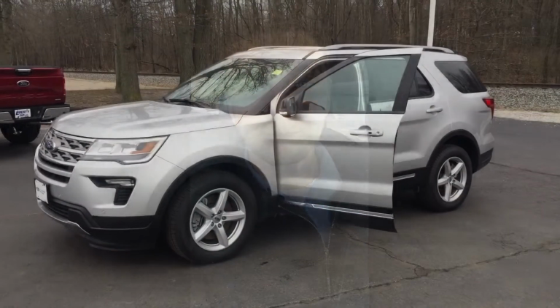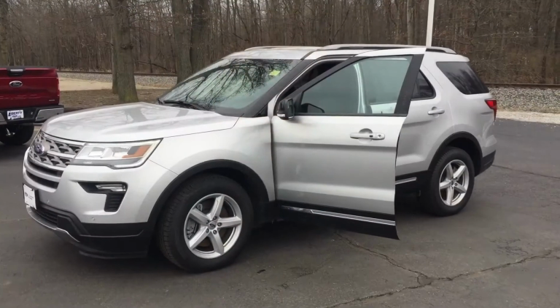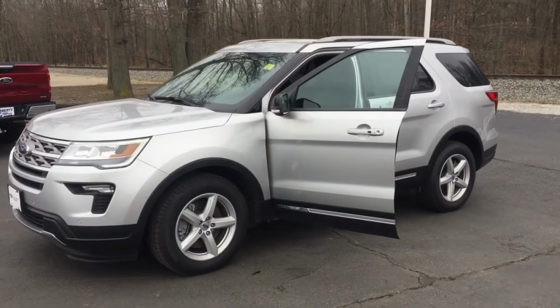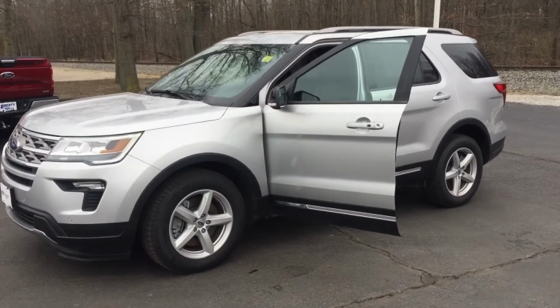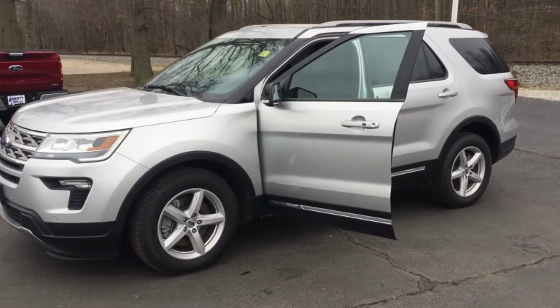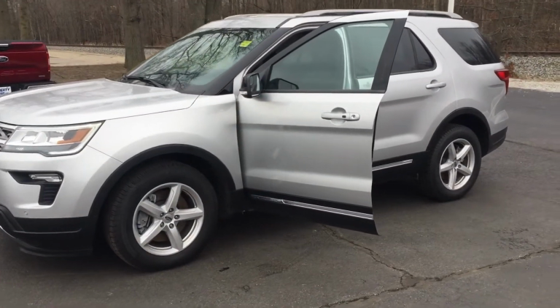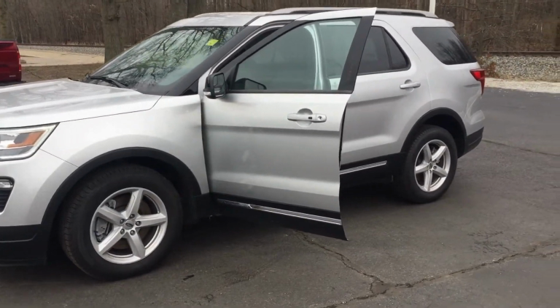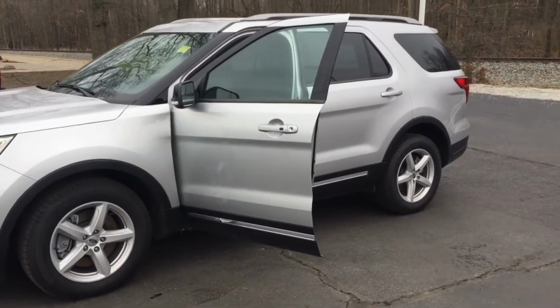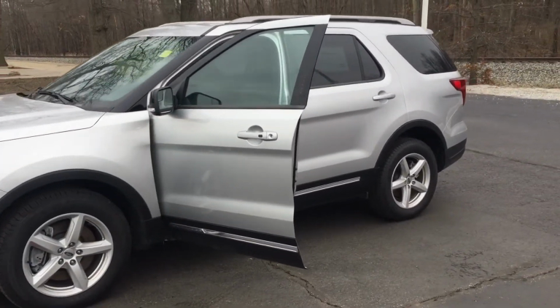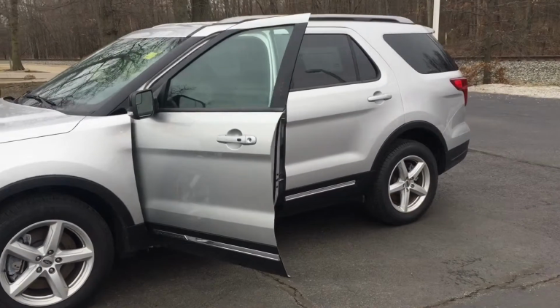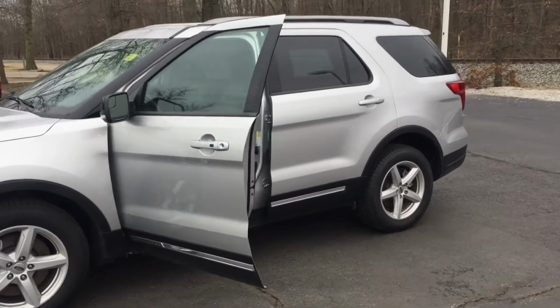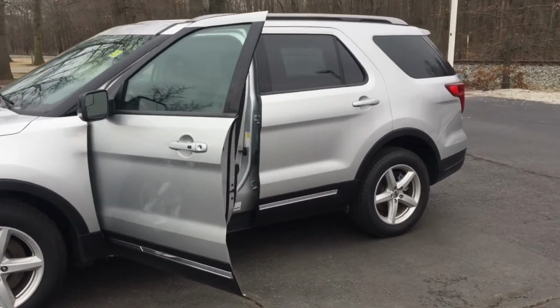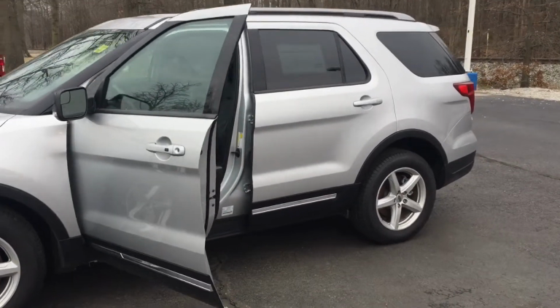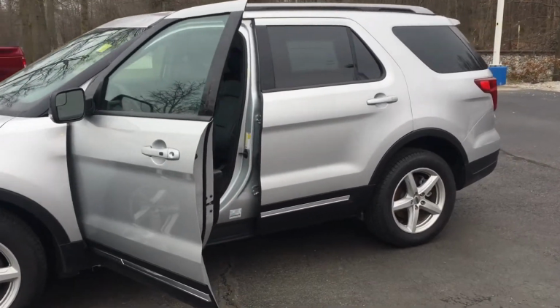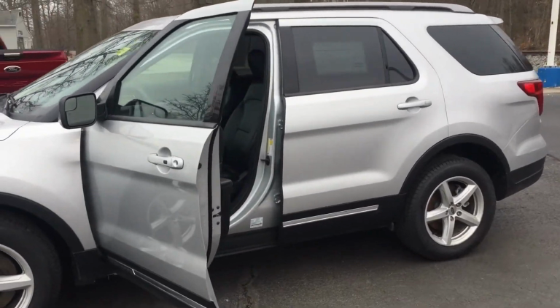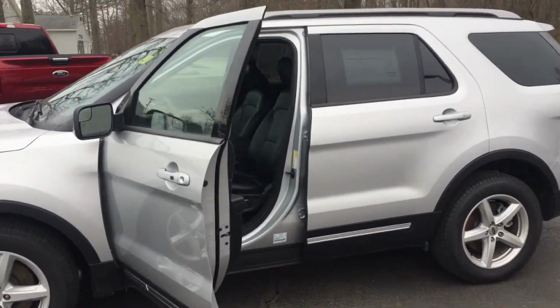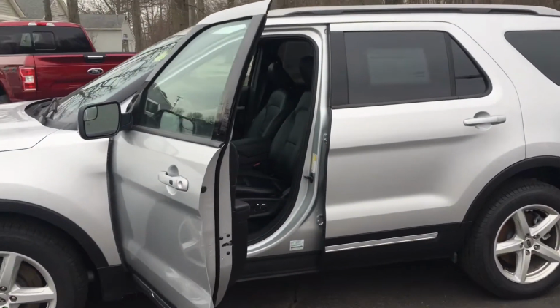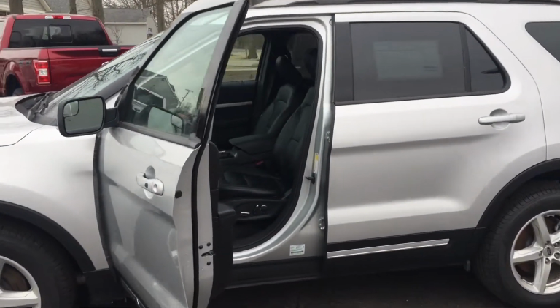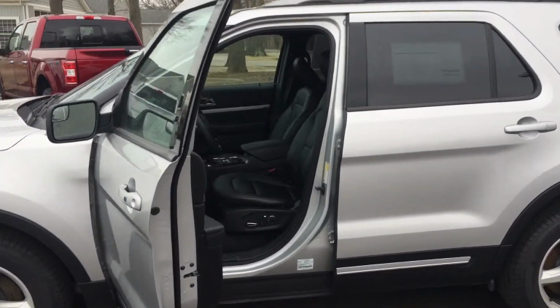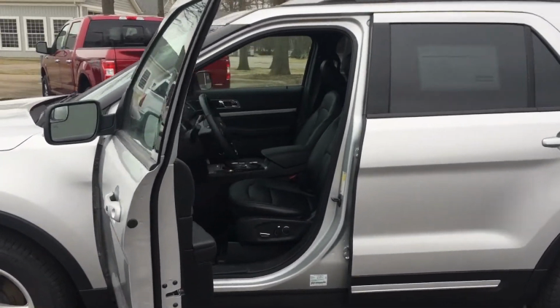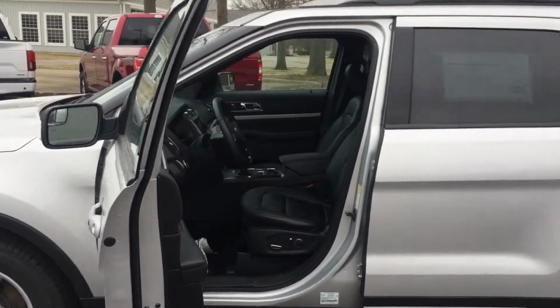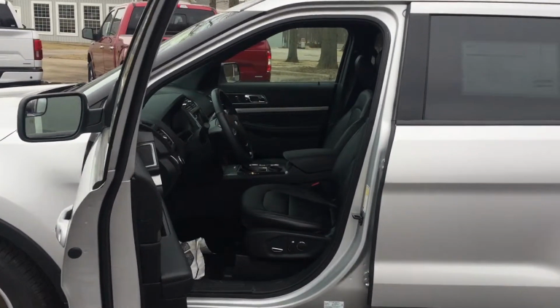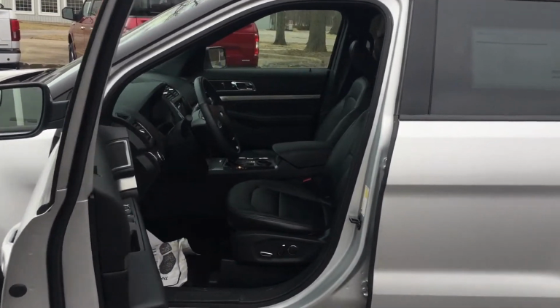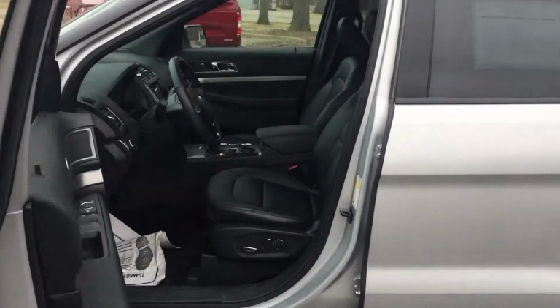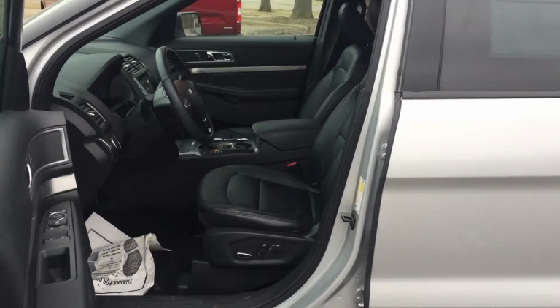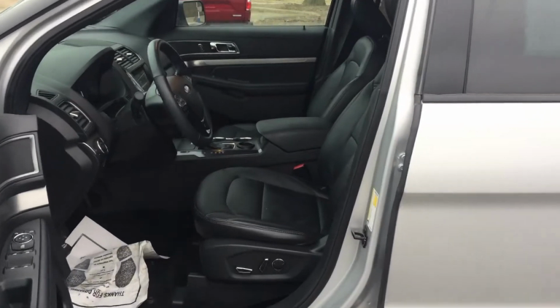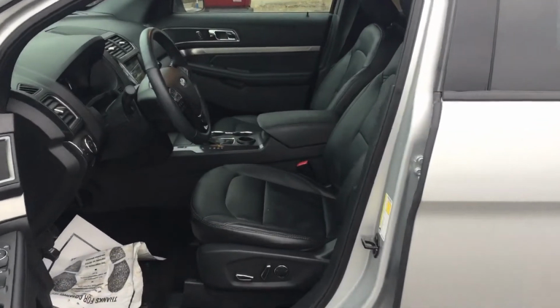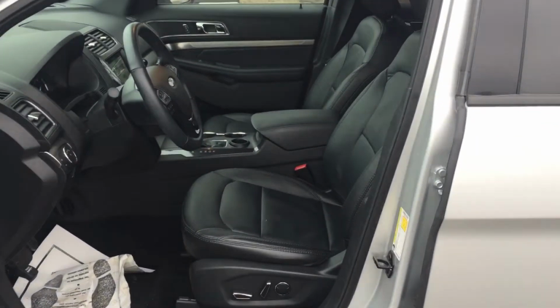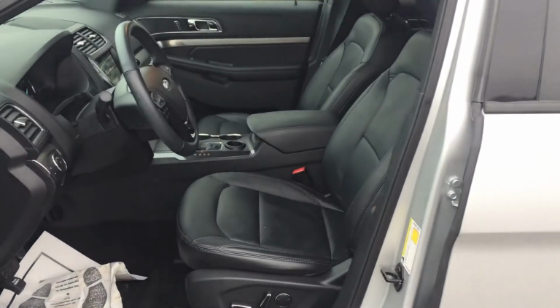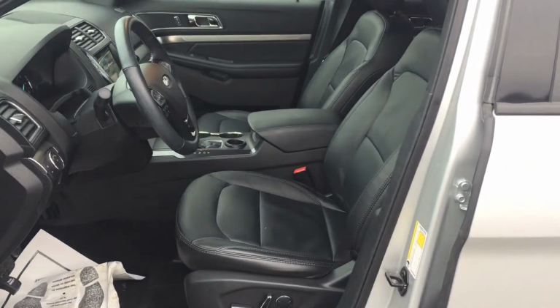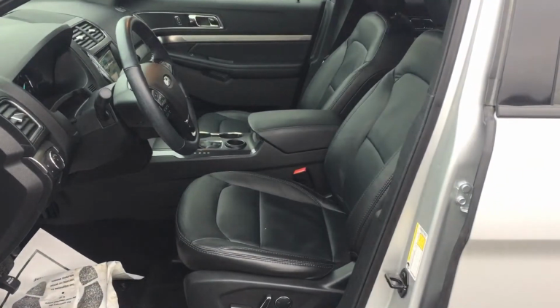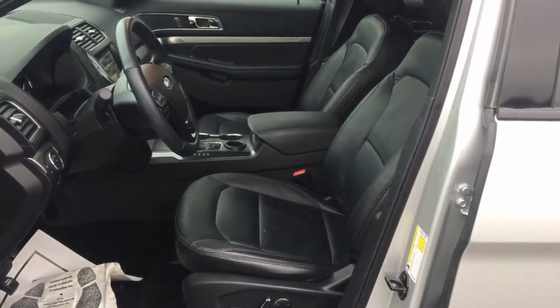Here is the 2018 certified pre-owned Ford Explorer. I've attached my contact information below this video in the email. Give me a call when you're ready to schedule your test drive appointment.